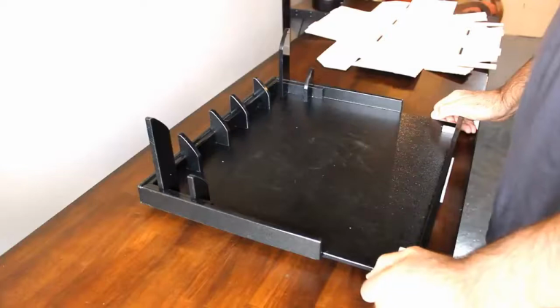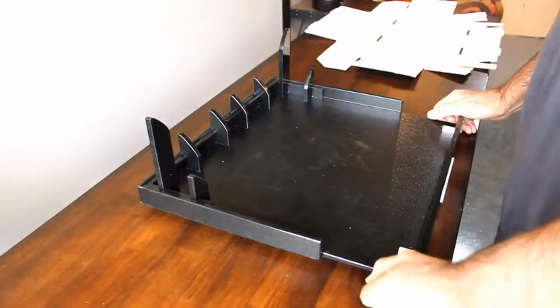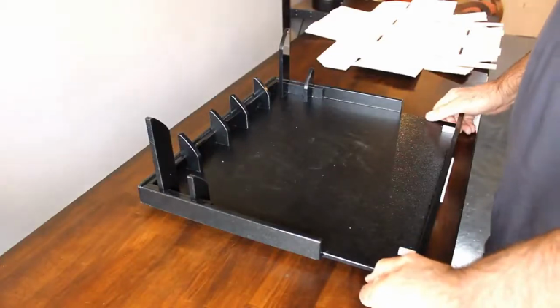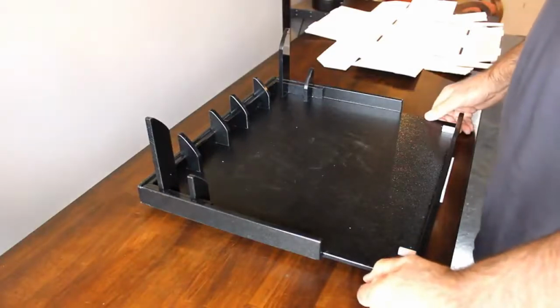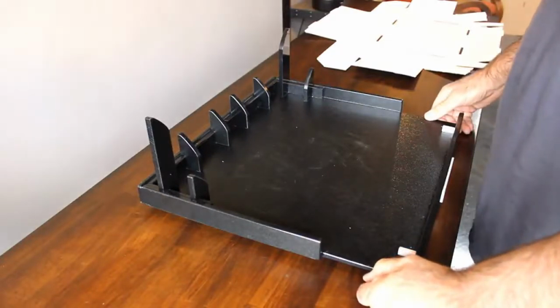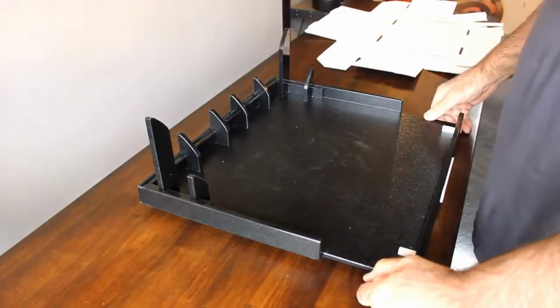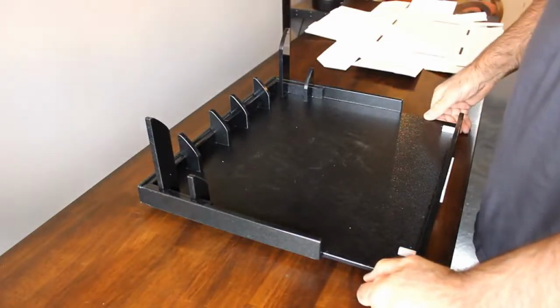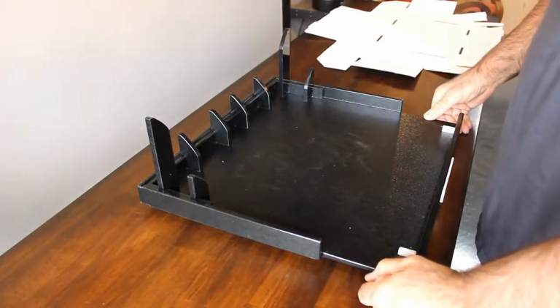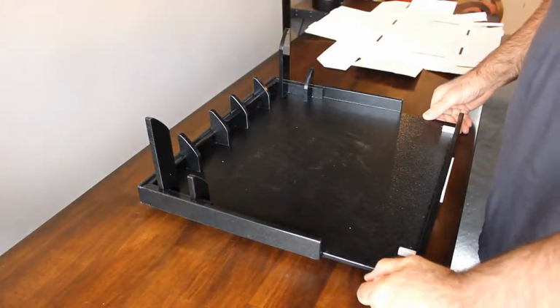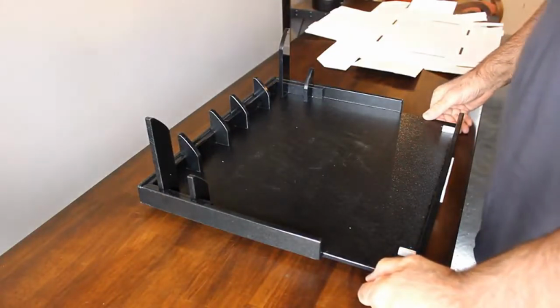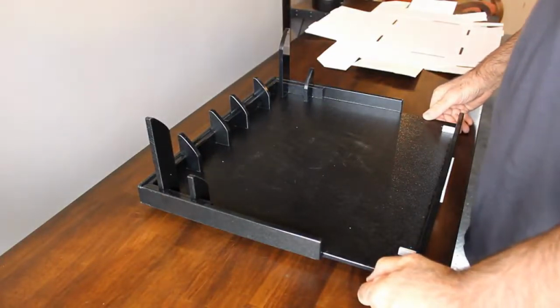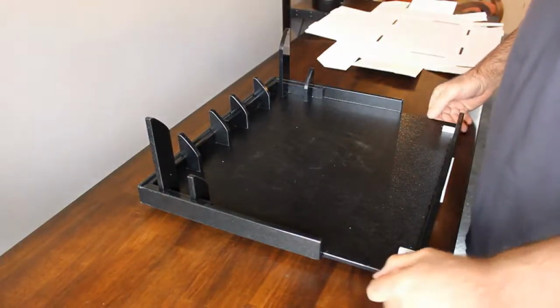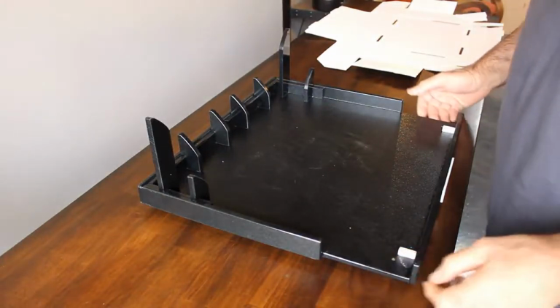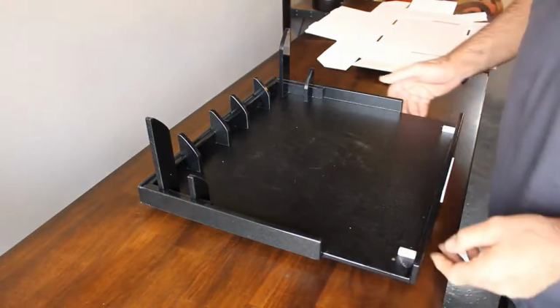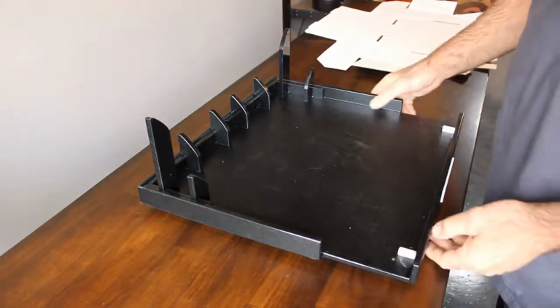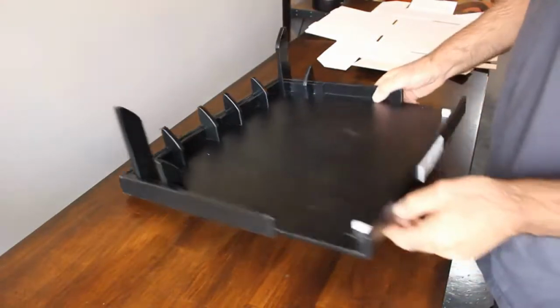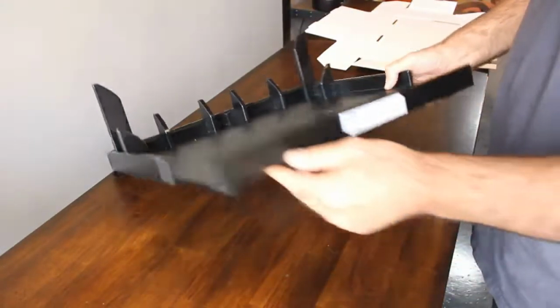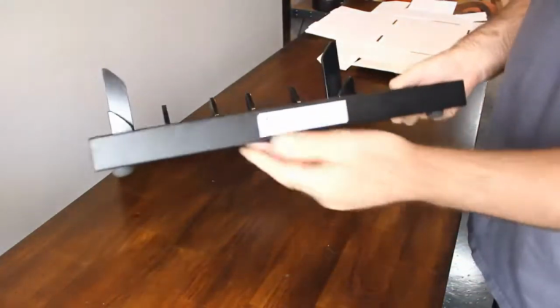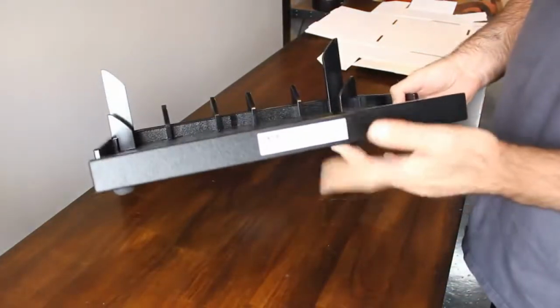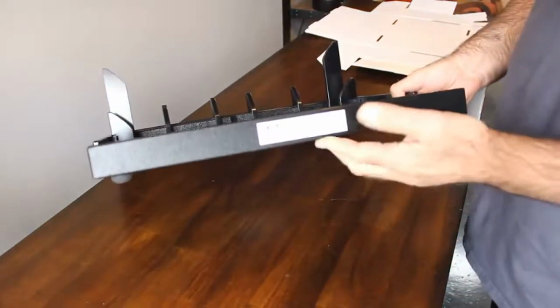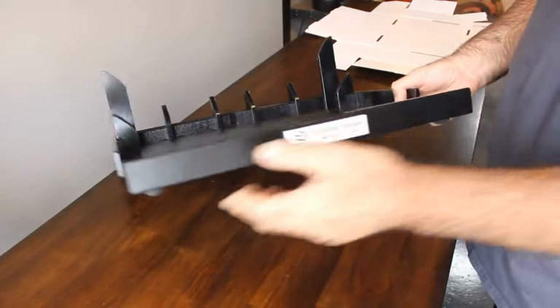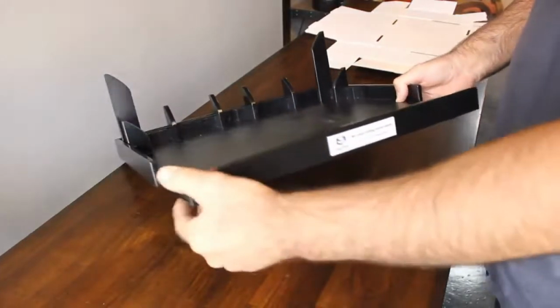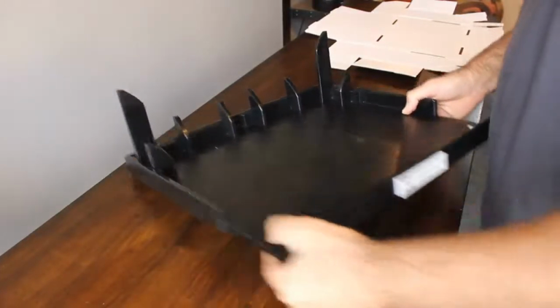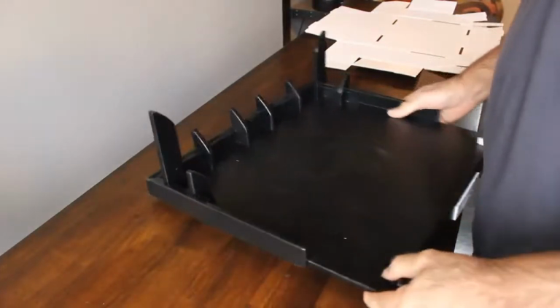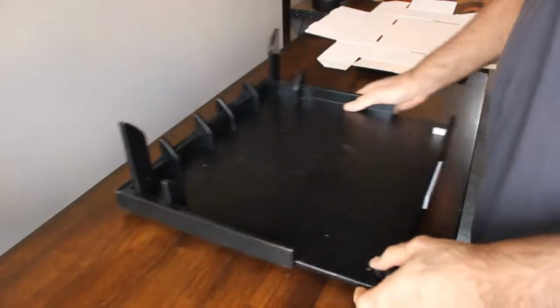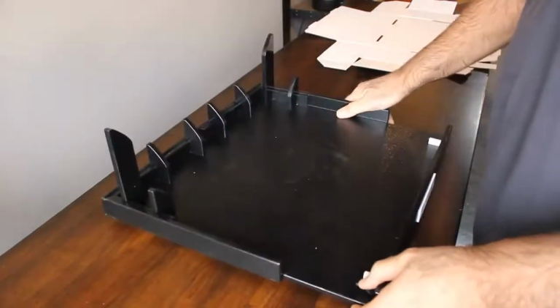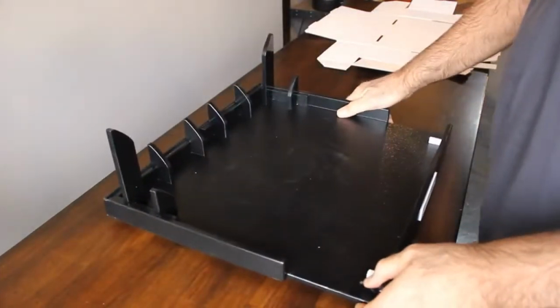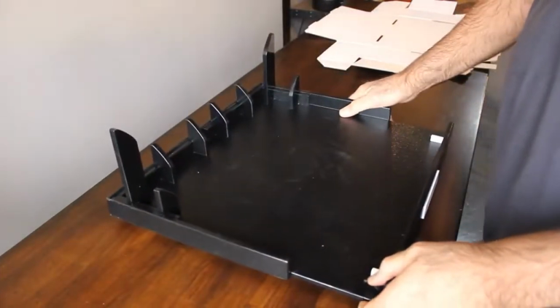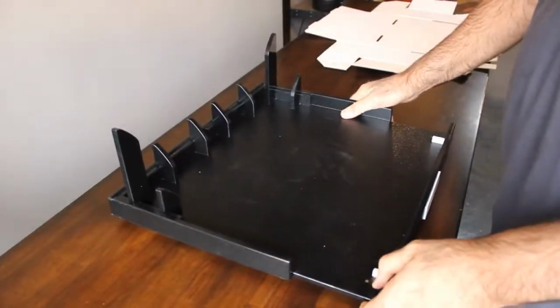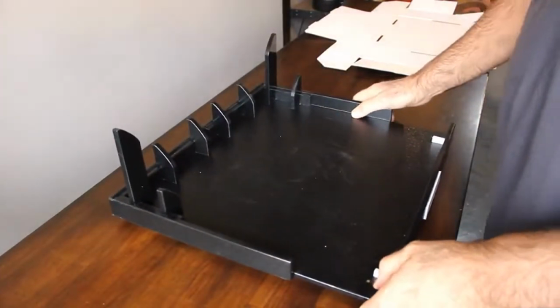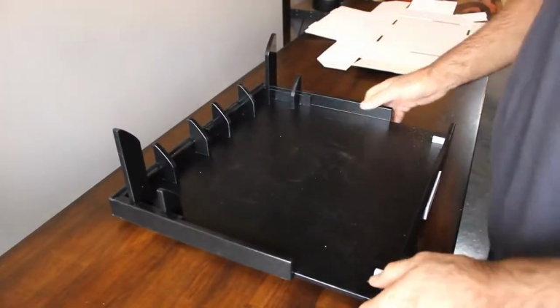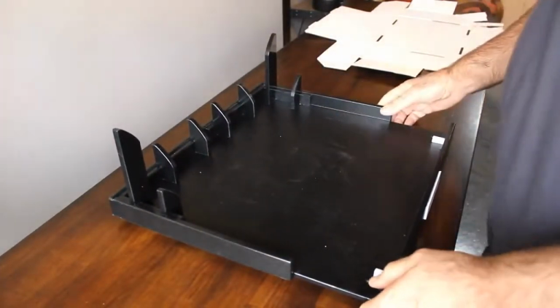Hi there, it's demonstration time. I'm going to show you how this easy fold fixture is going to work. We've got labels that indicate the front of the fixture, and you're just going to go ahead and put the label directly in front of you.